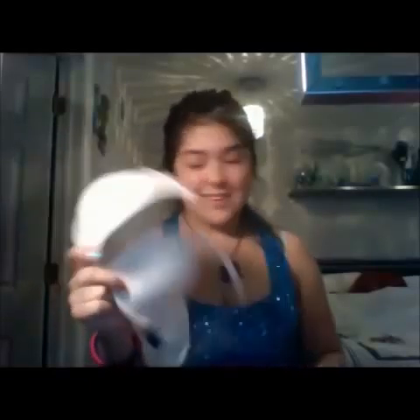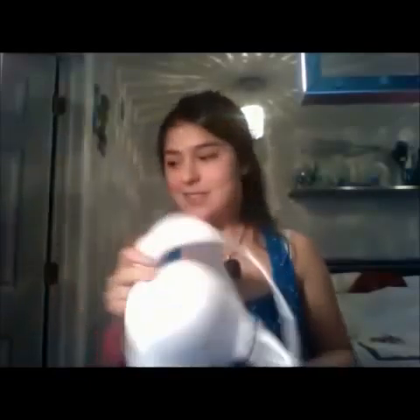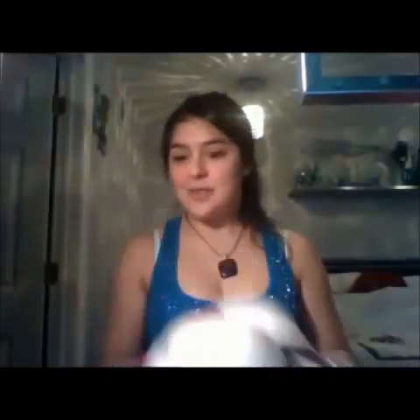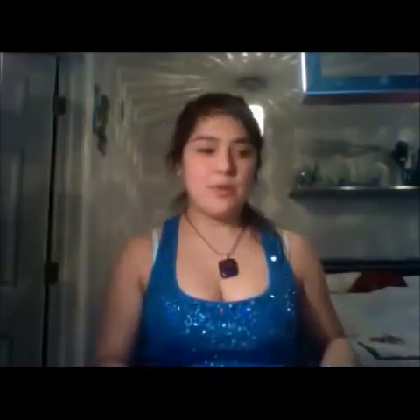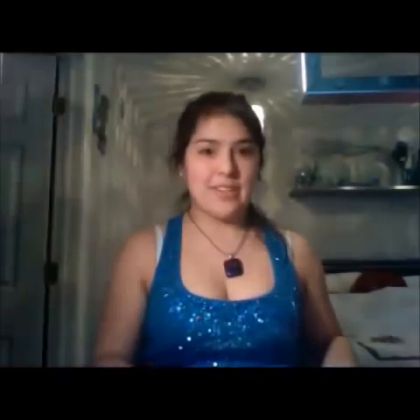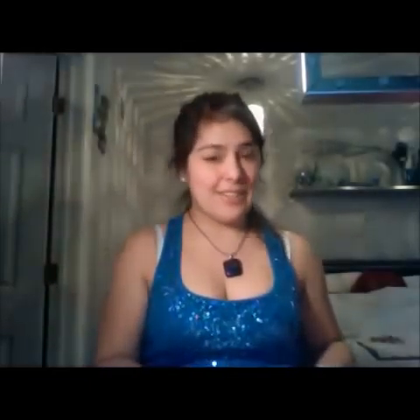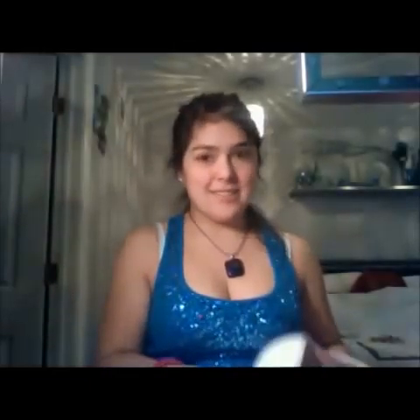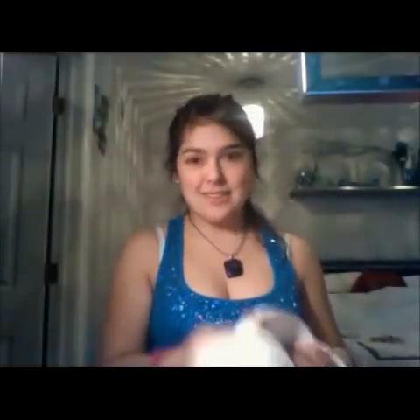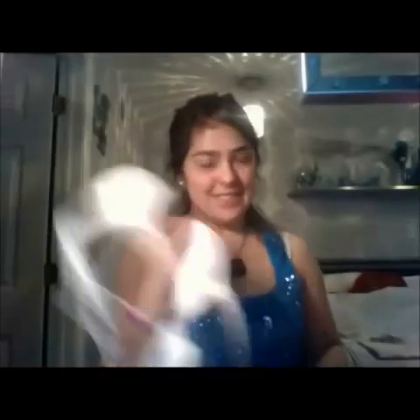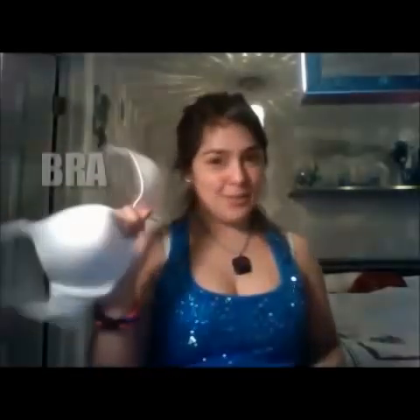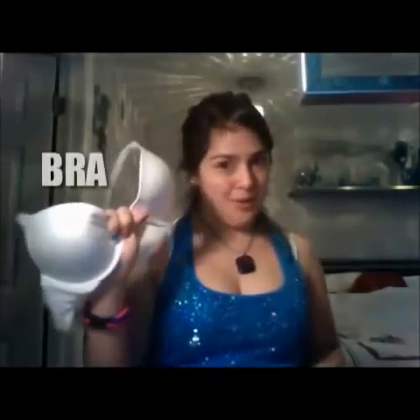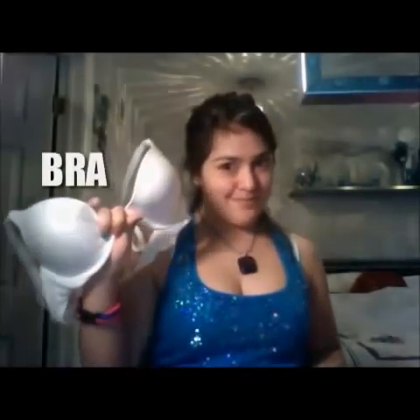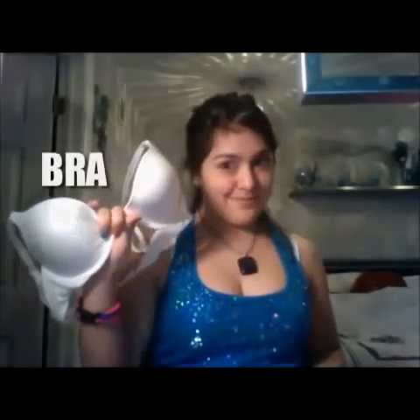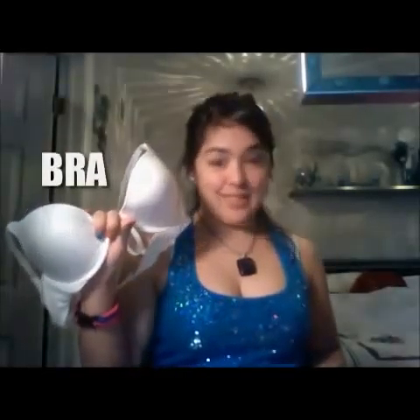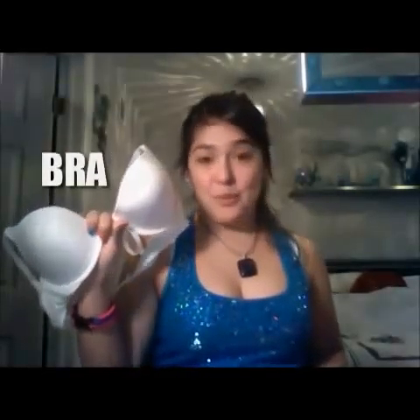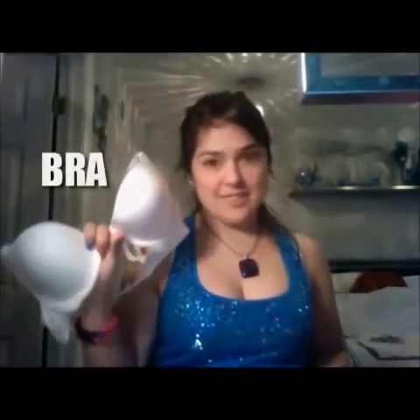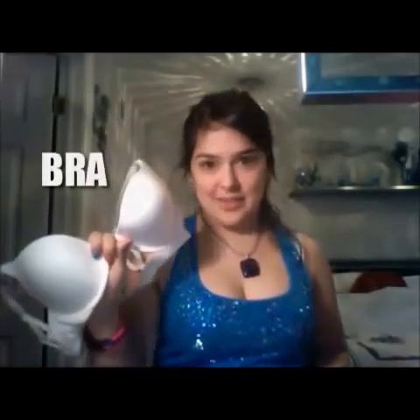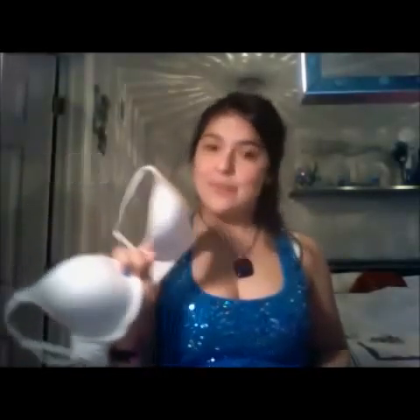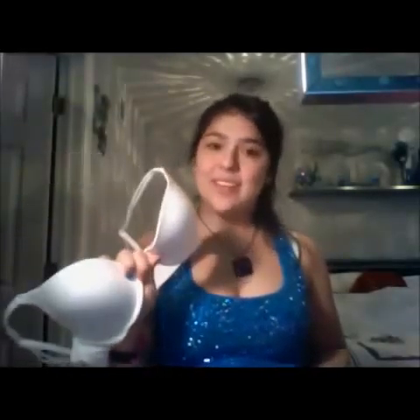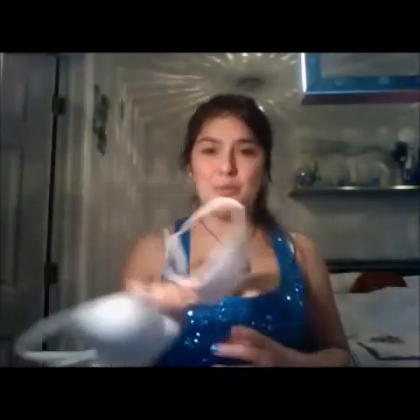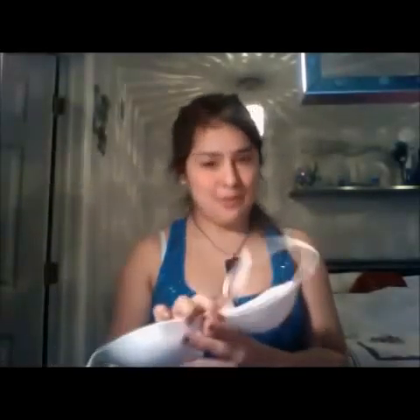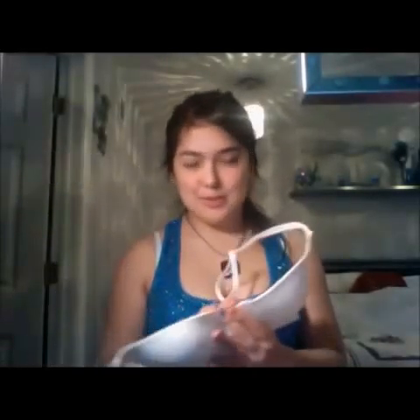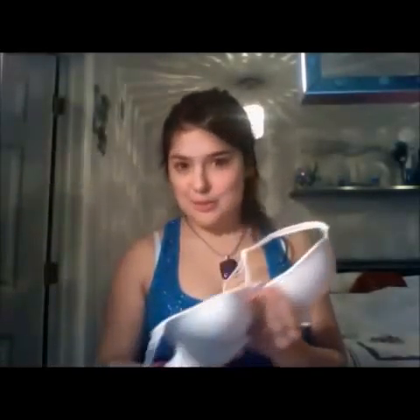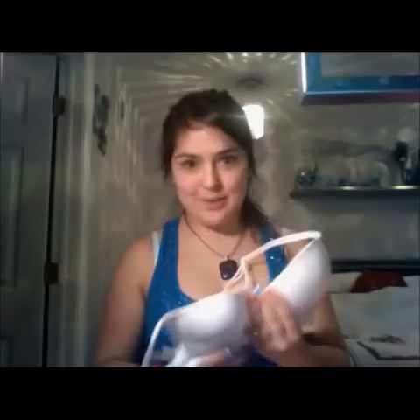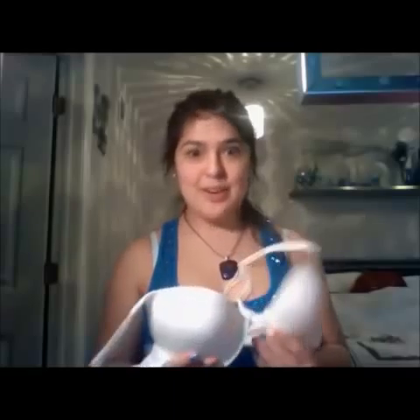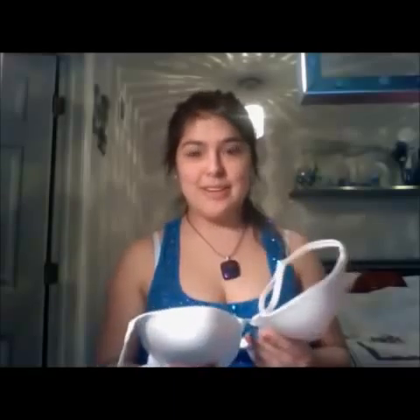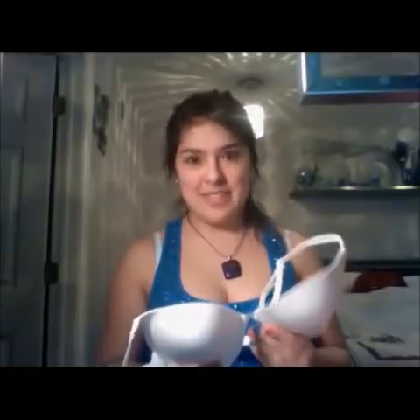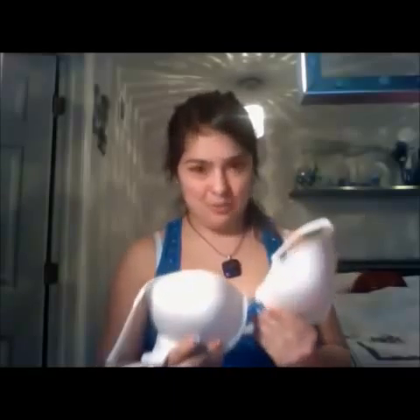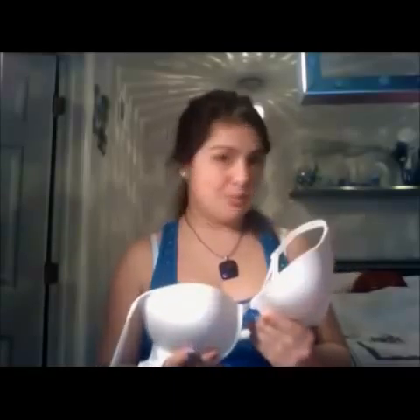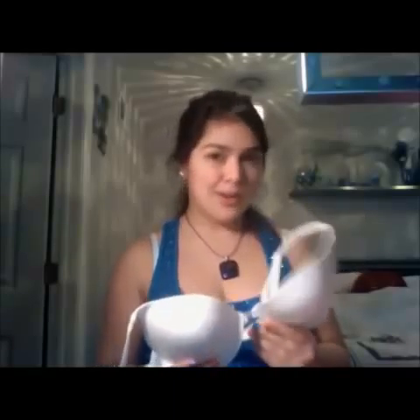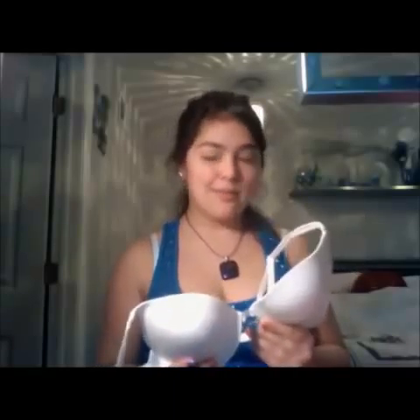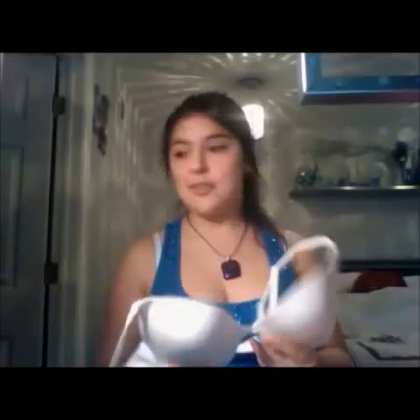So what you're gonna need is obviously your bra that you want to decorate. You will not be able to go back to it being a normal bra after you're done.